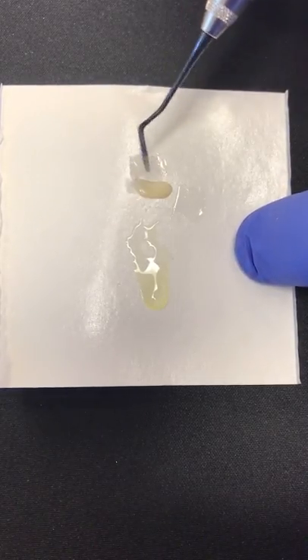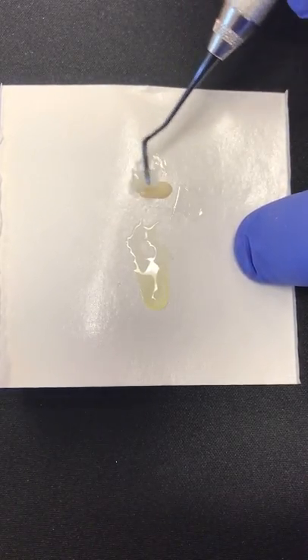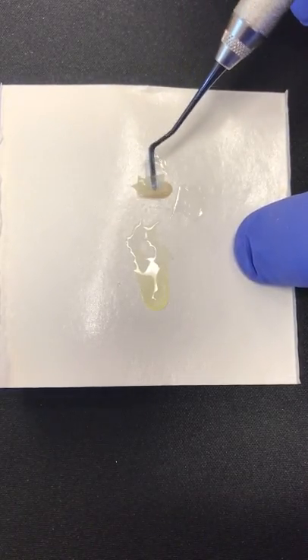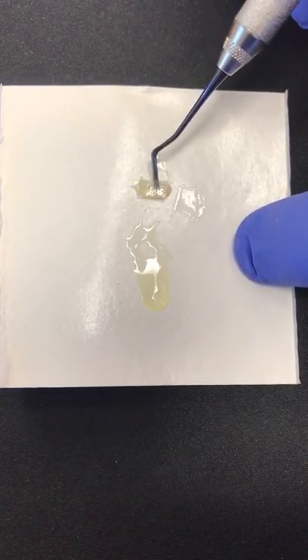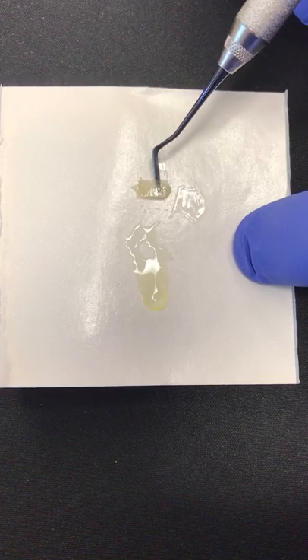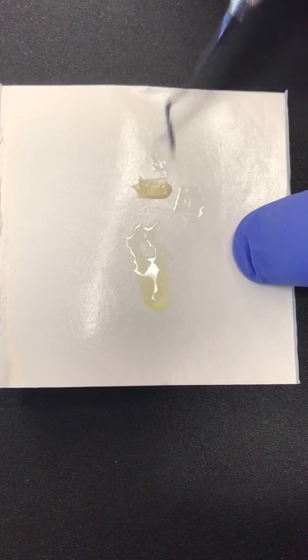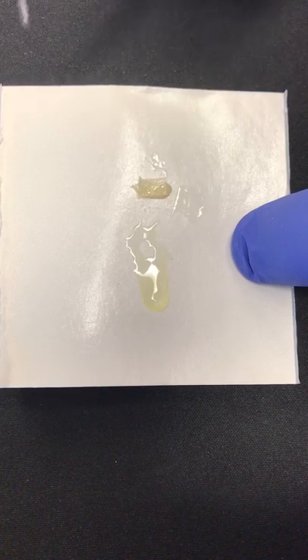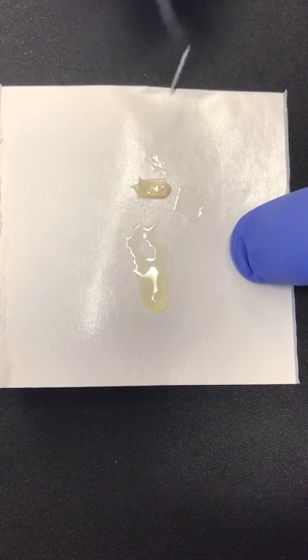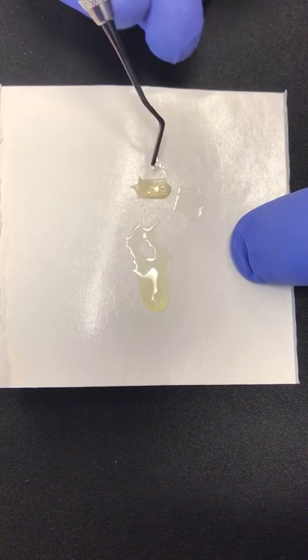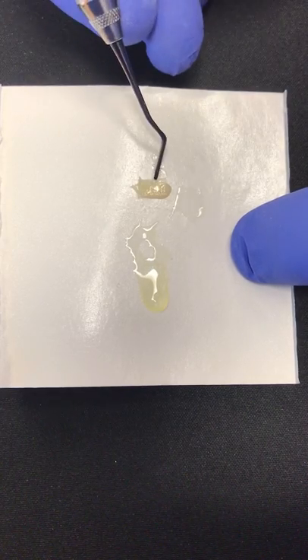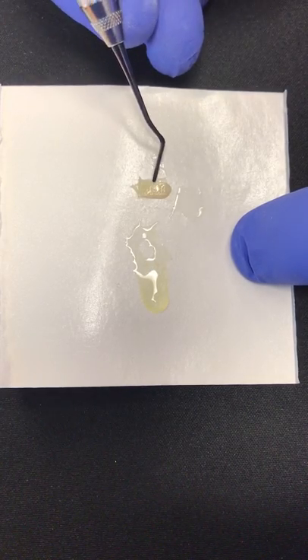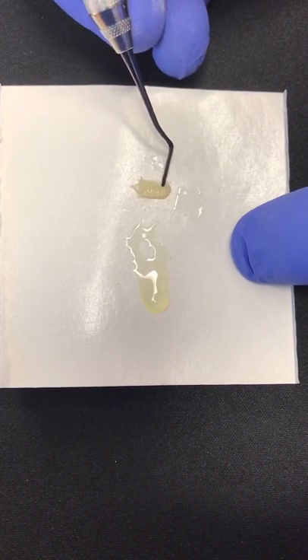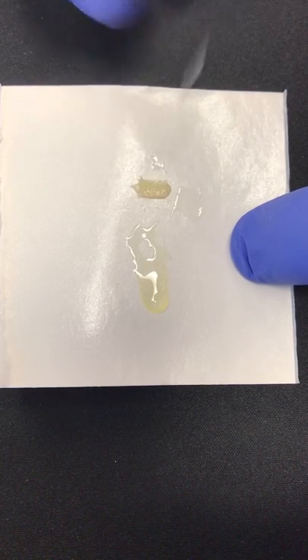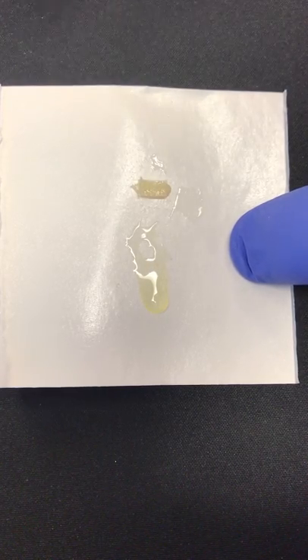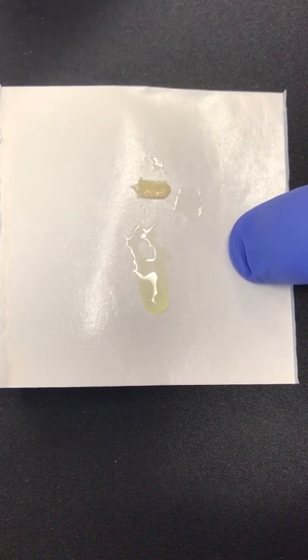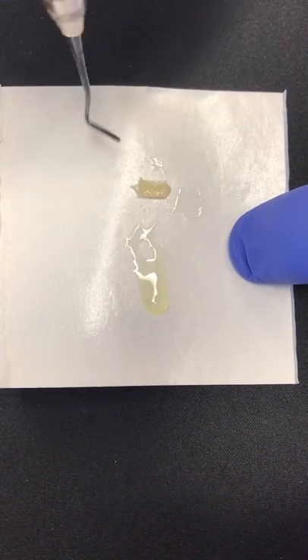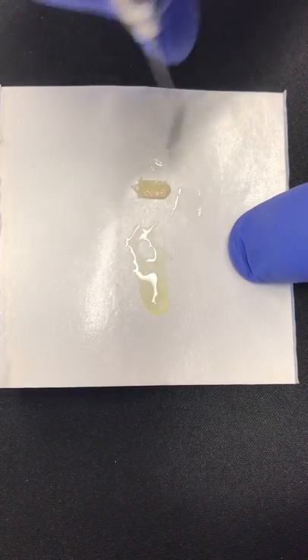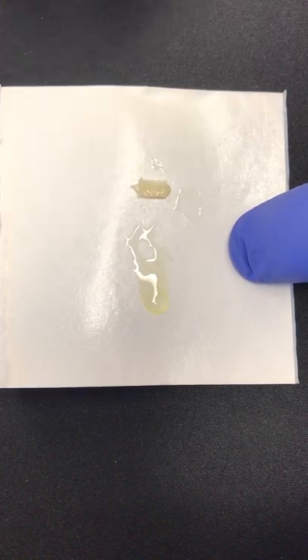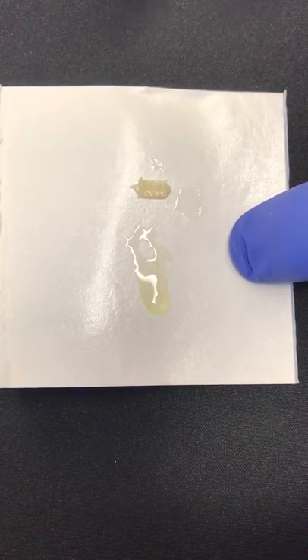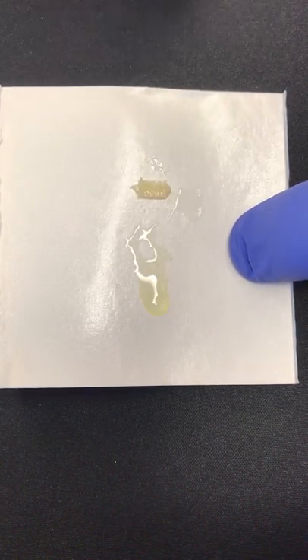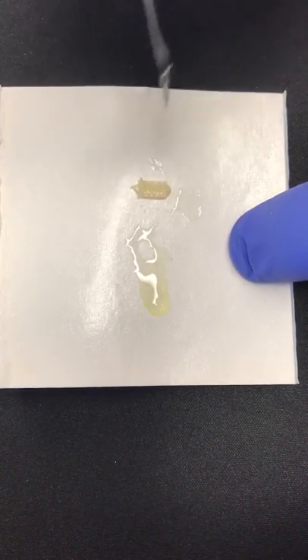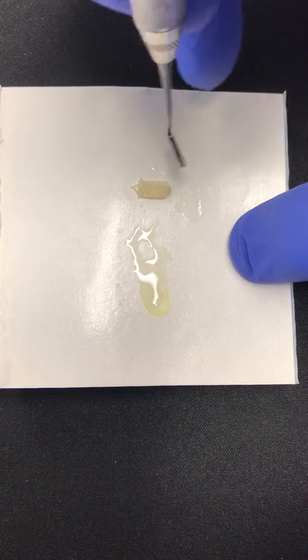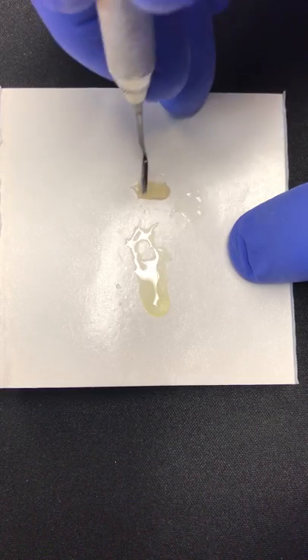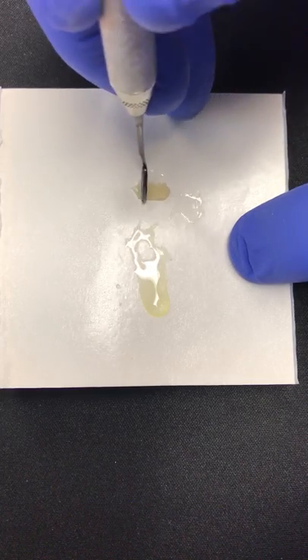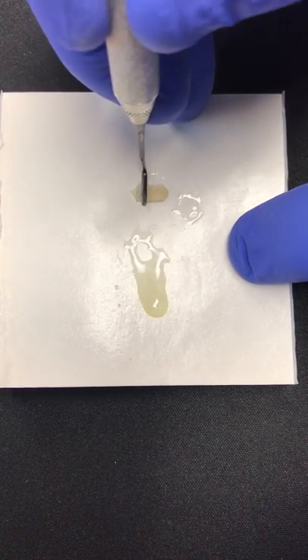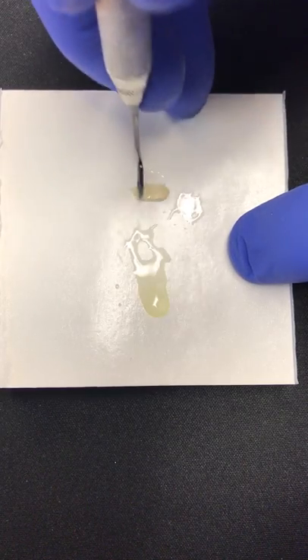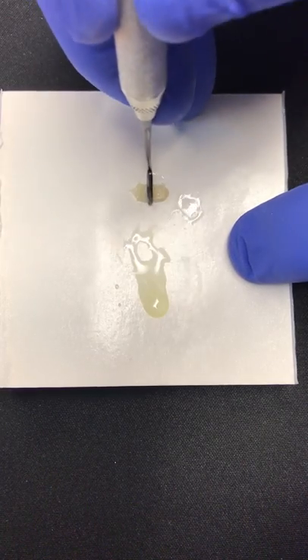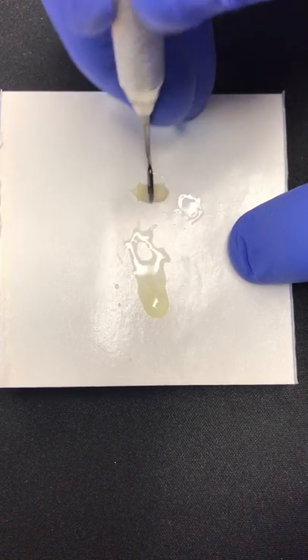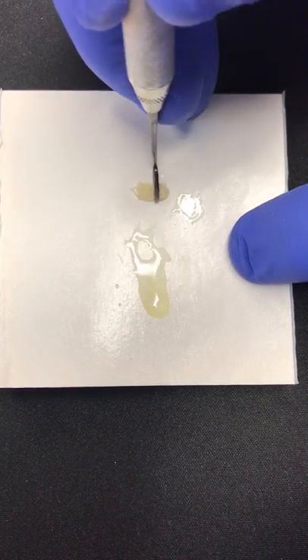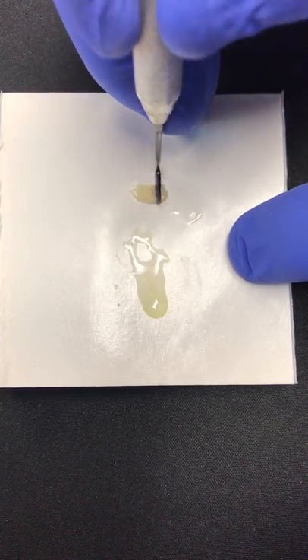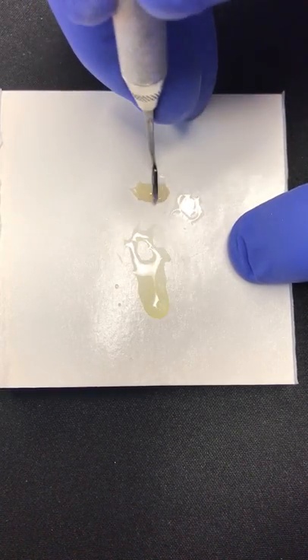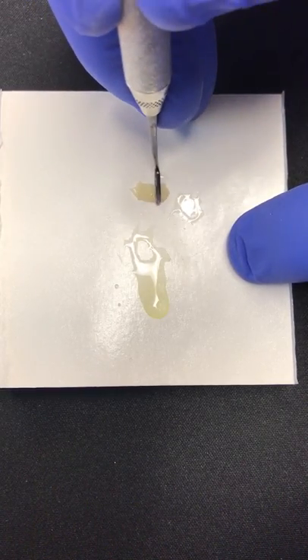The wetted fiber is then placed on the Grandioso and pushed in.